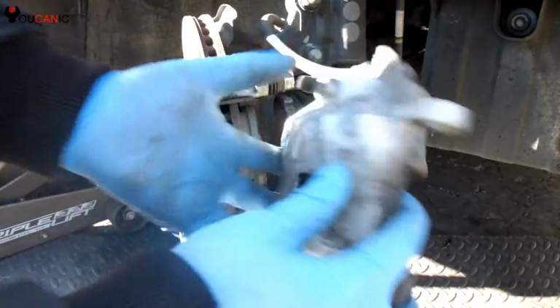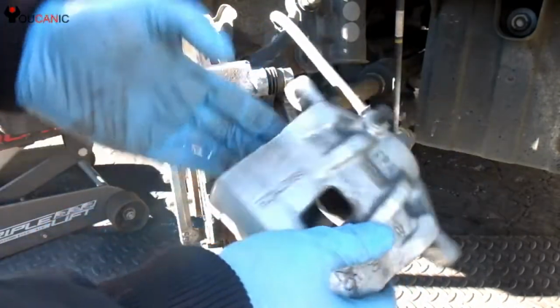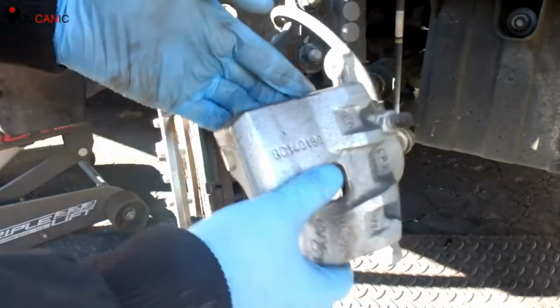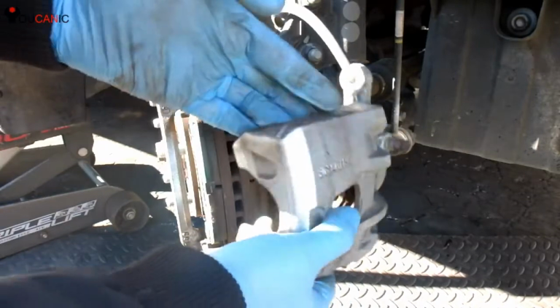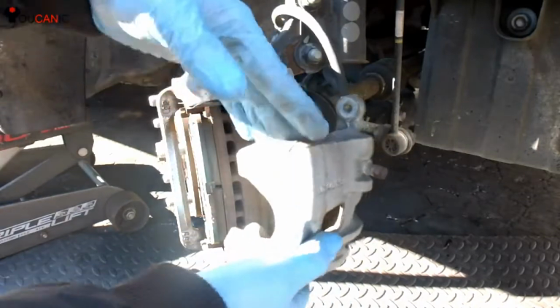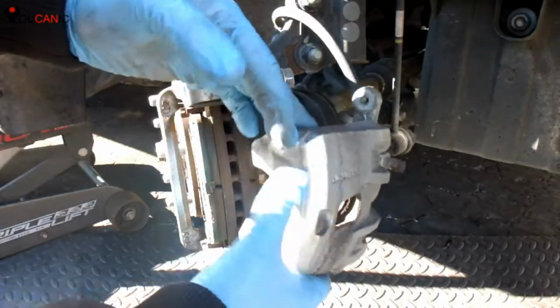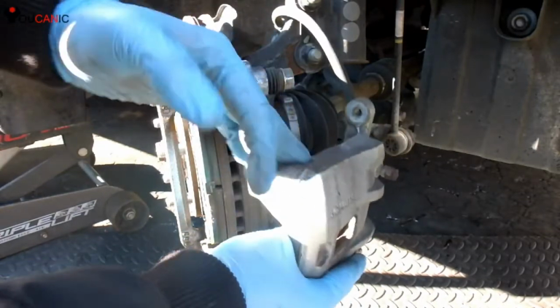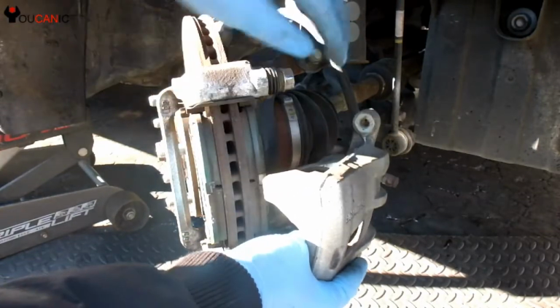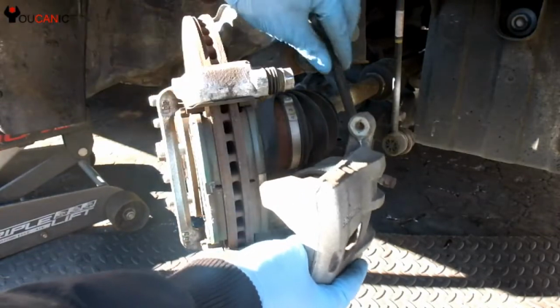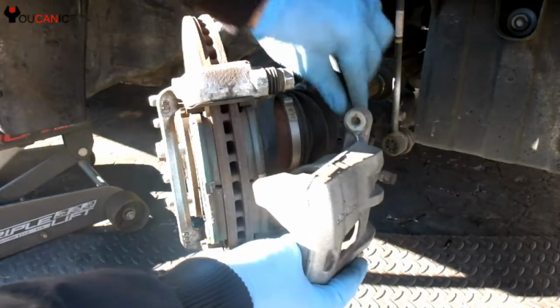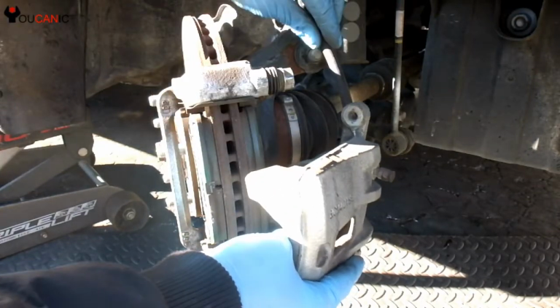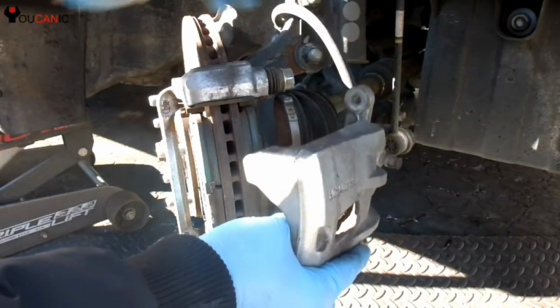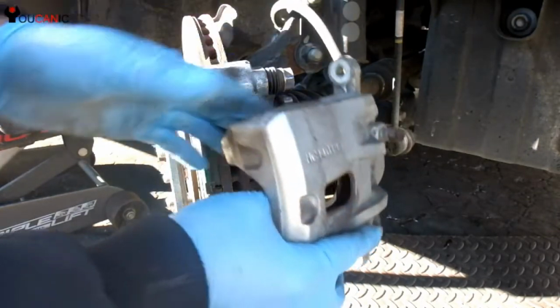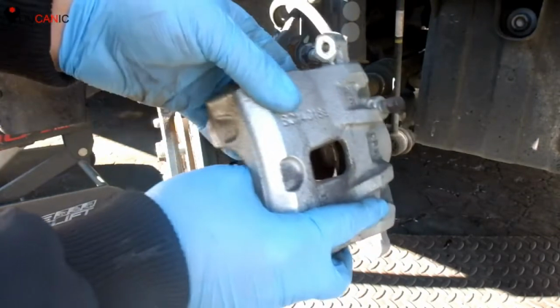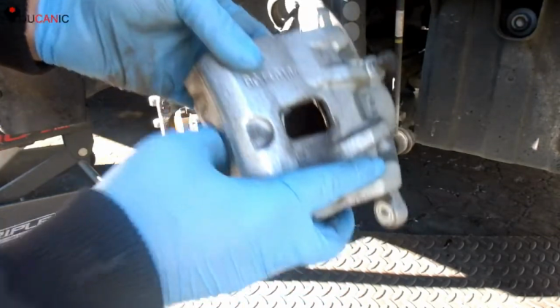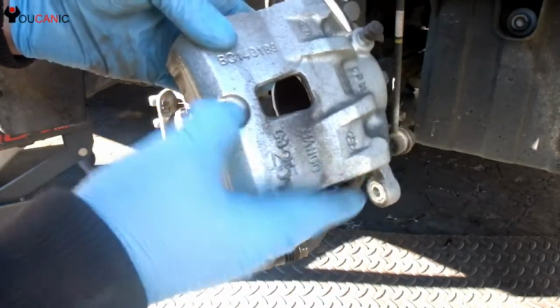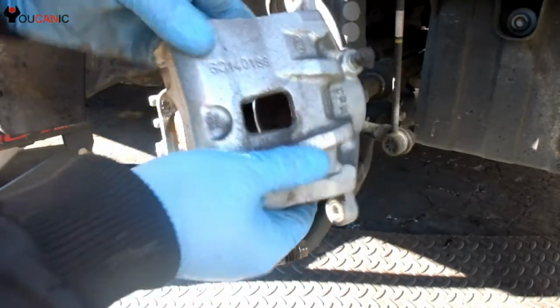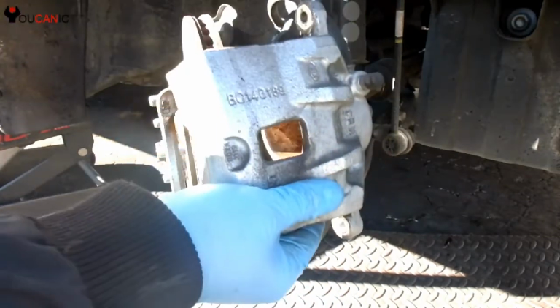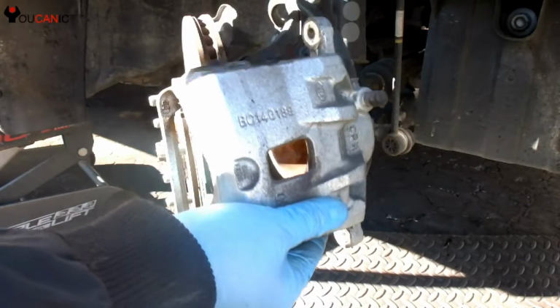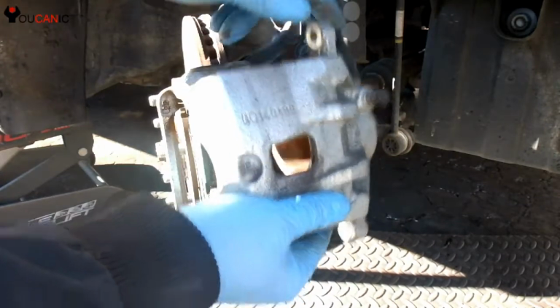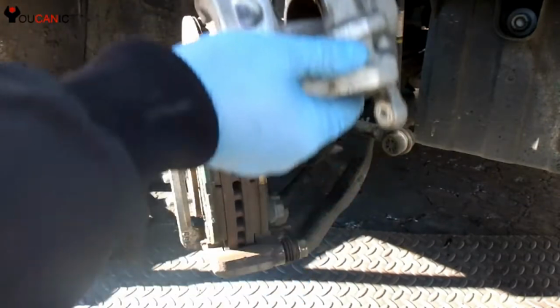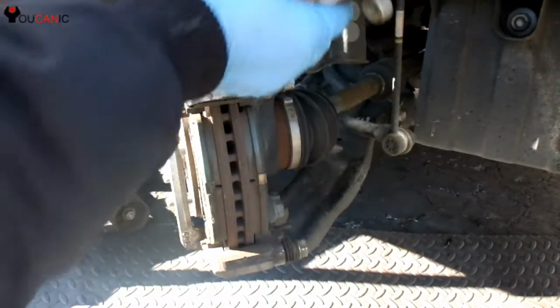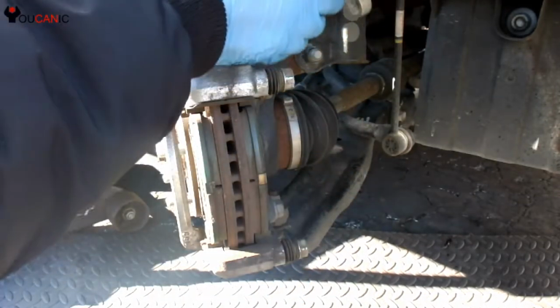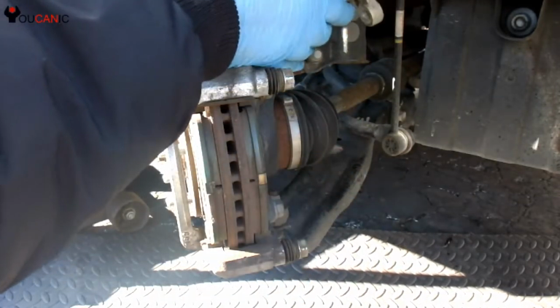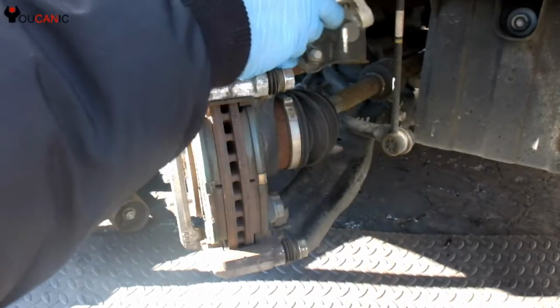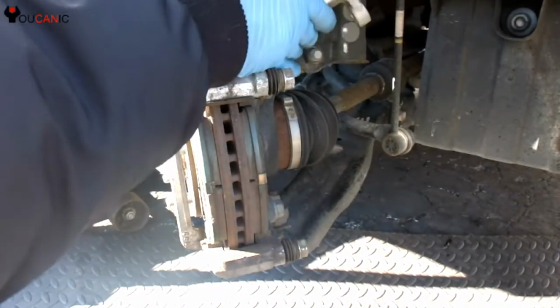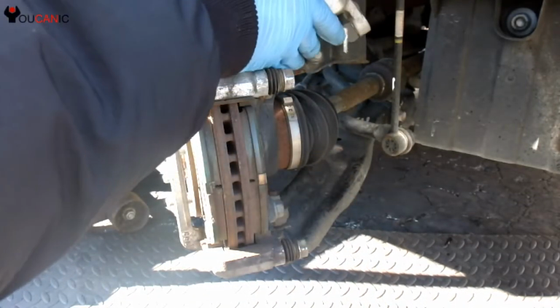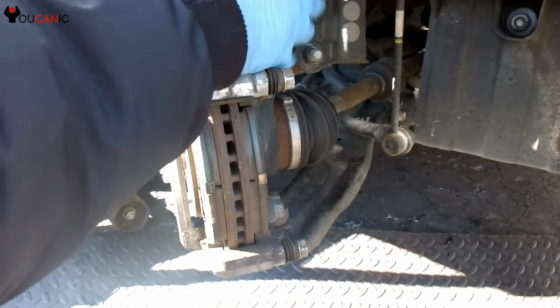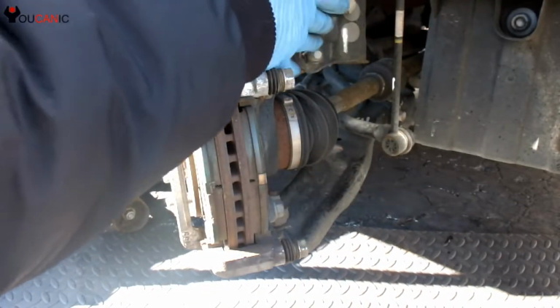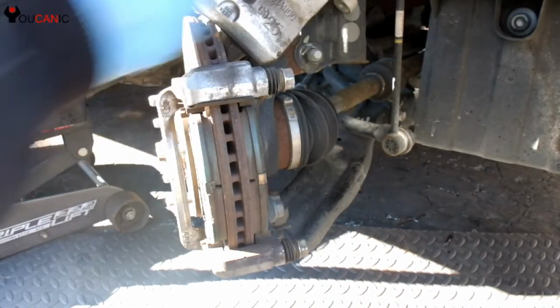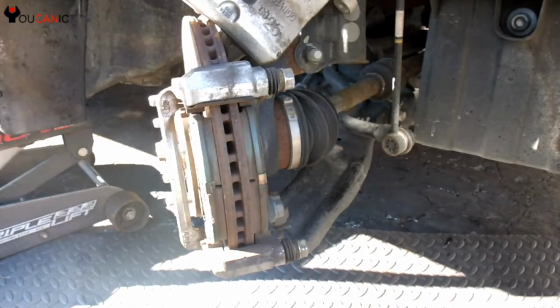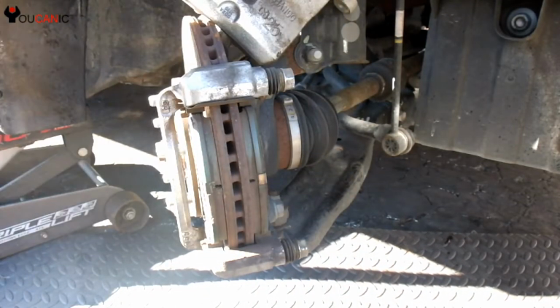Be careful and do not let the brake caliper hang on this hose. Try to use a wire to tie it to the strut over here, like so.